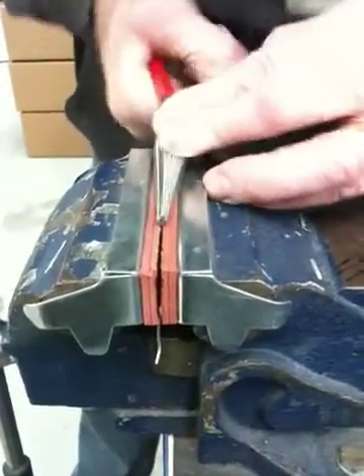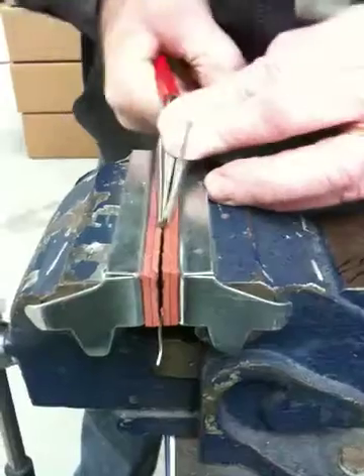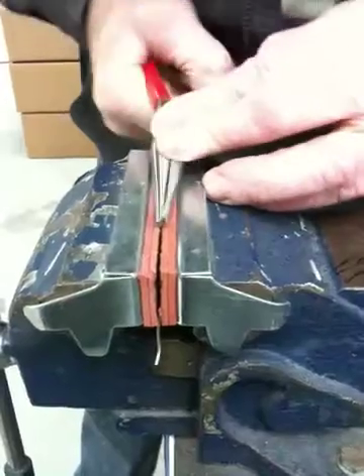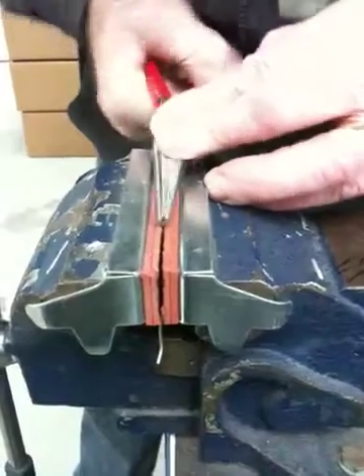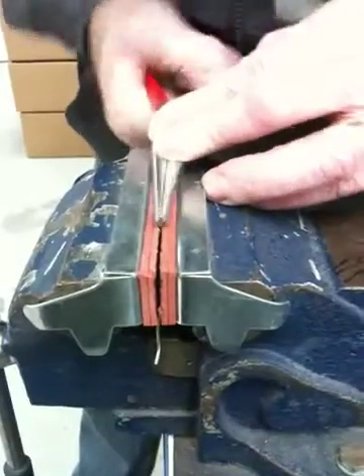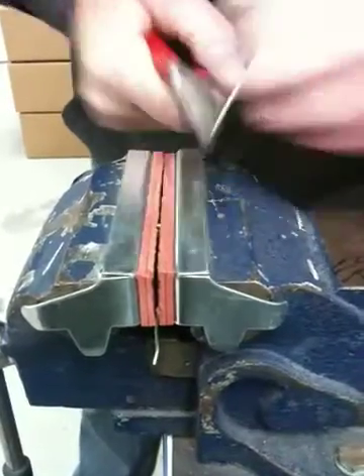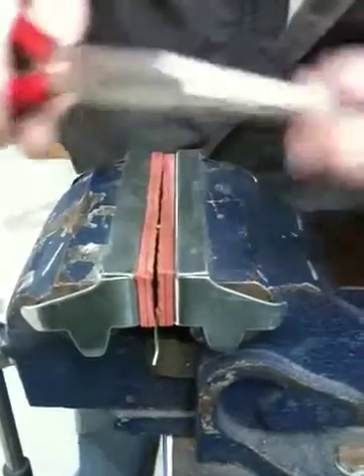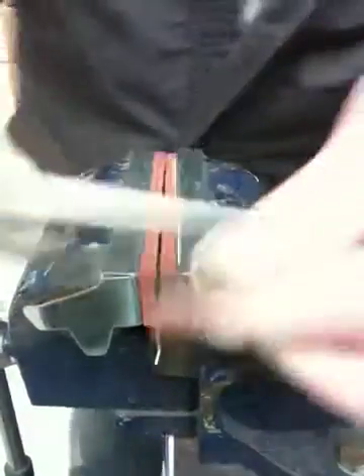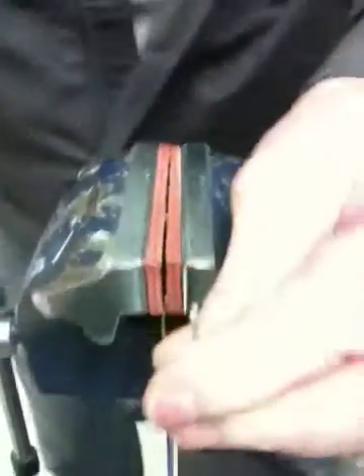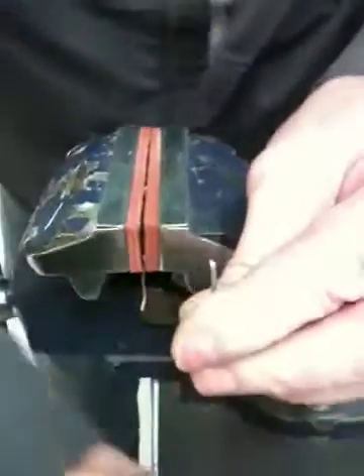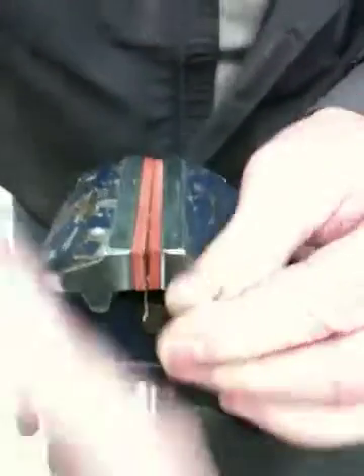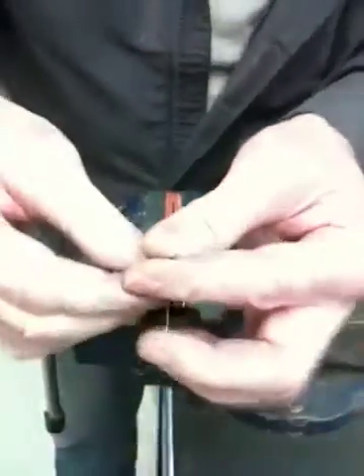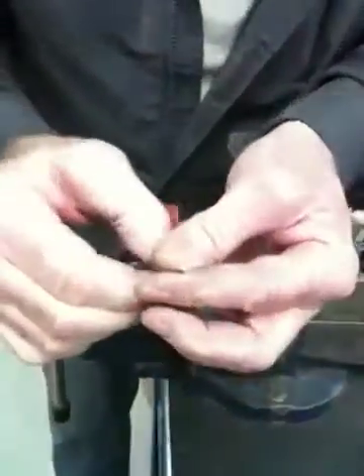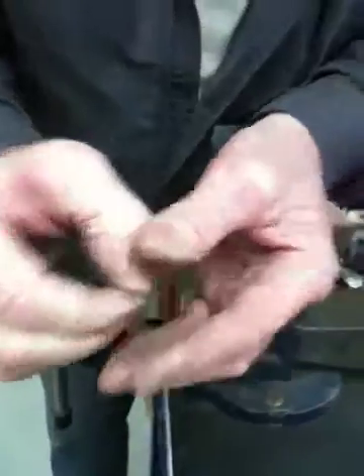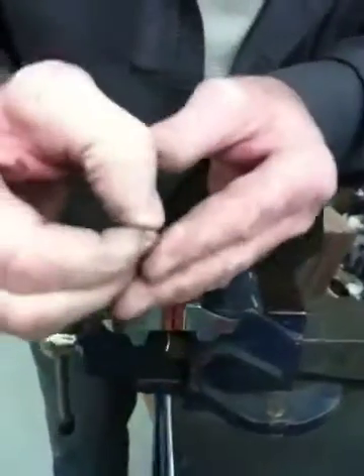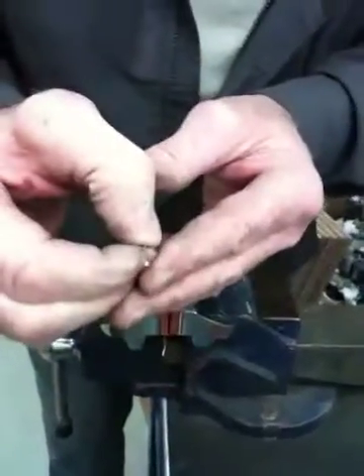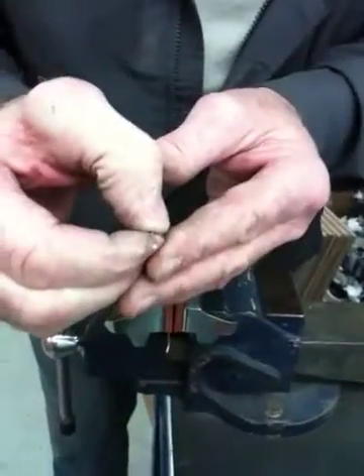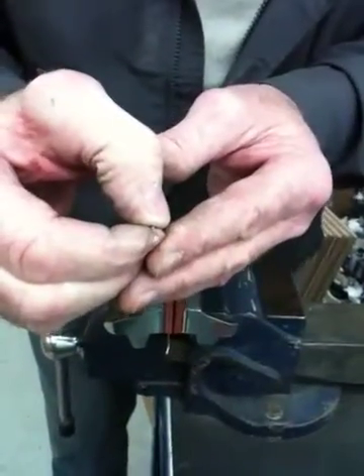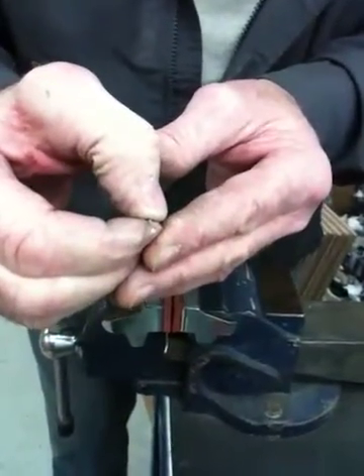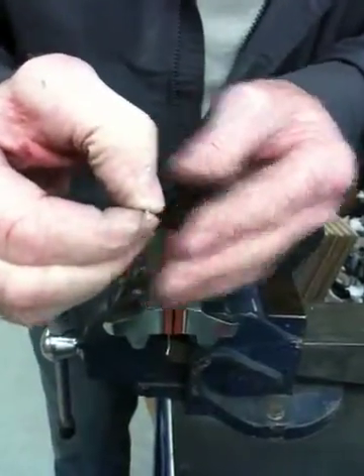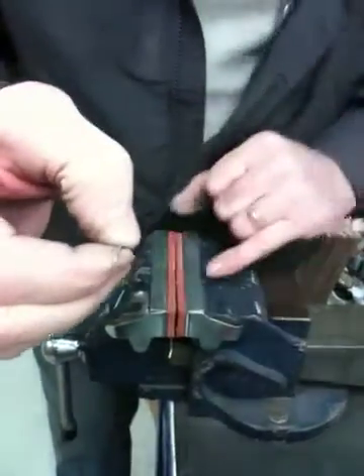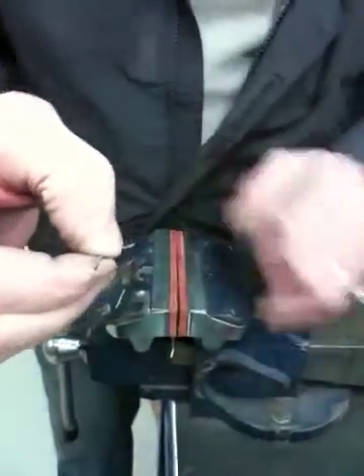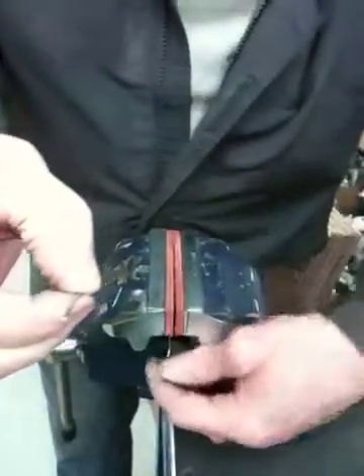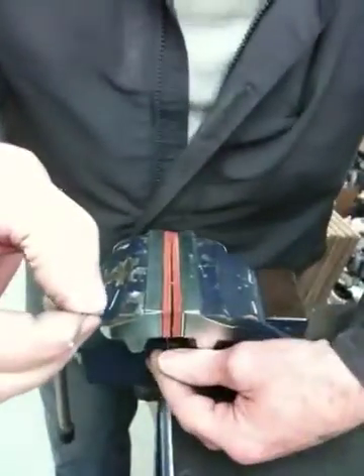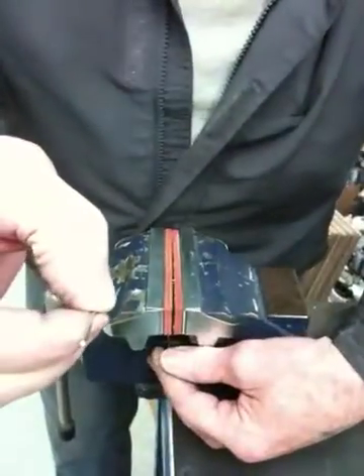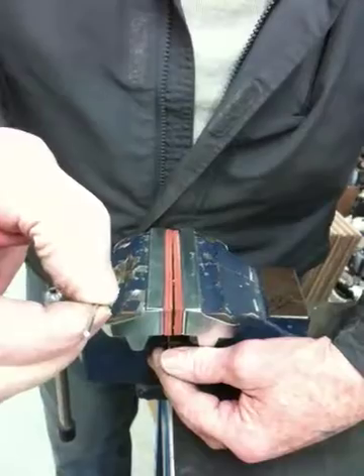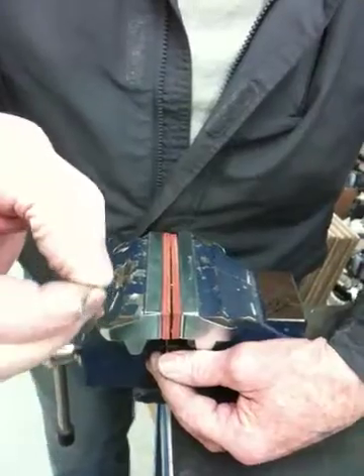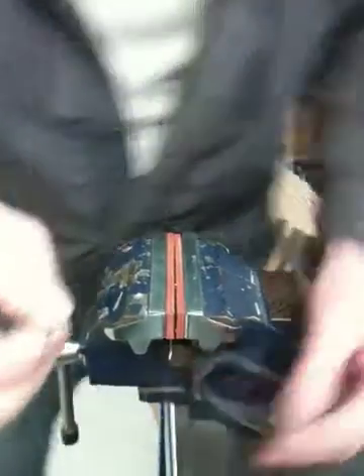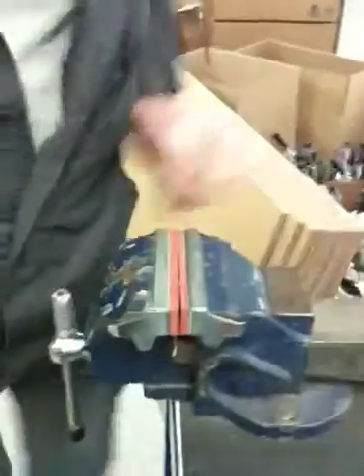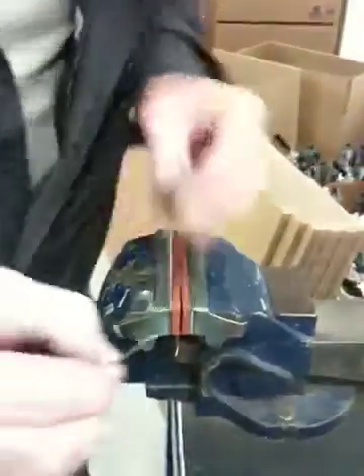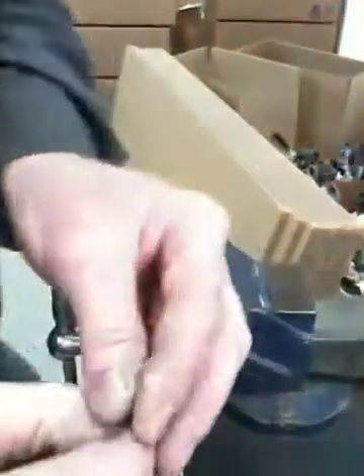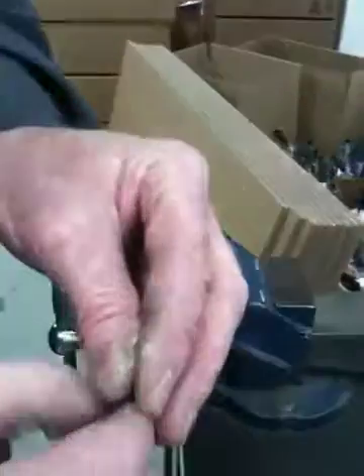So seriously, what have you got to do with the tube? Creating the hole. The hole. Have you got that? Yep. That's basically all we're doing.